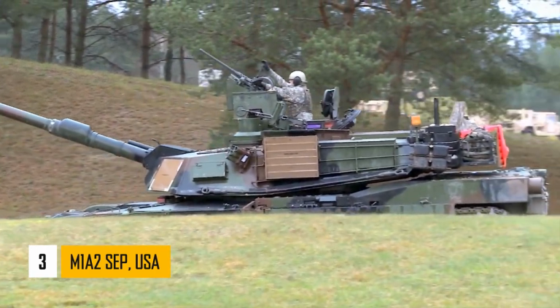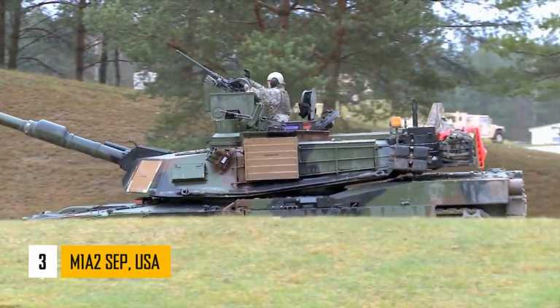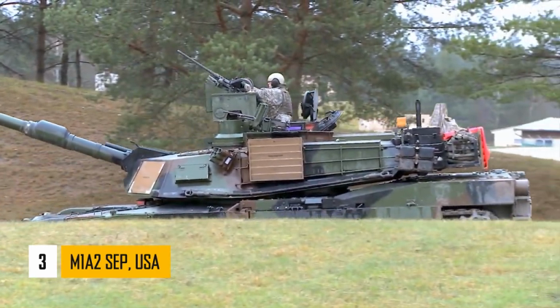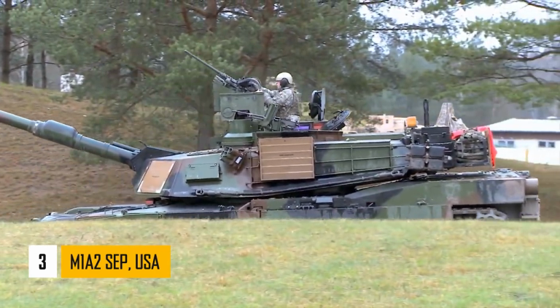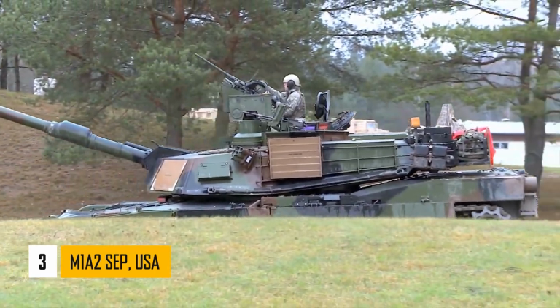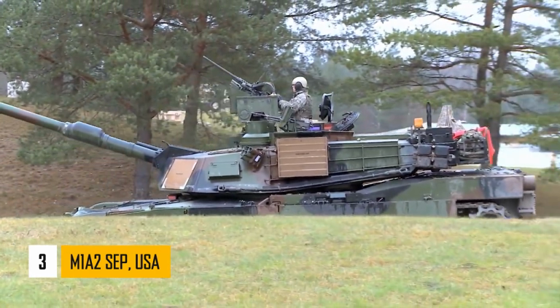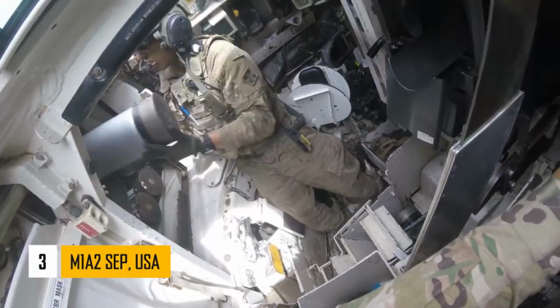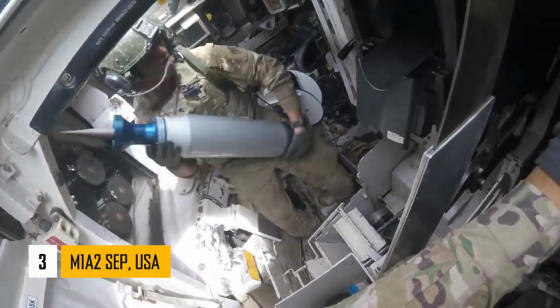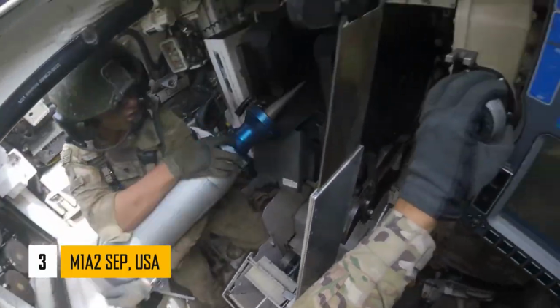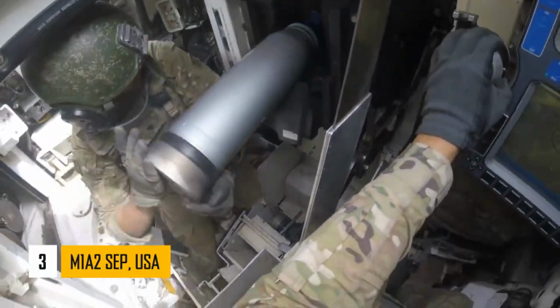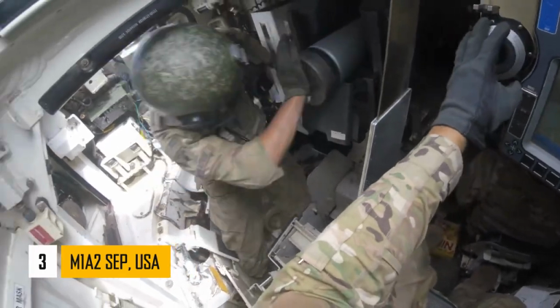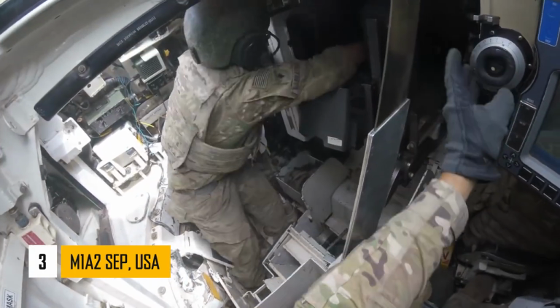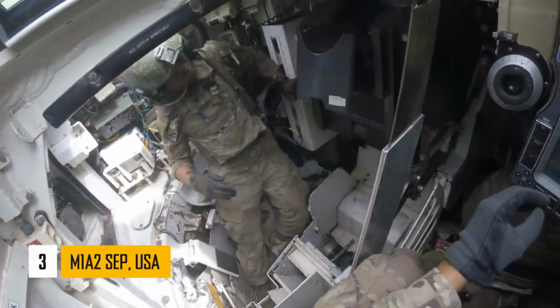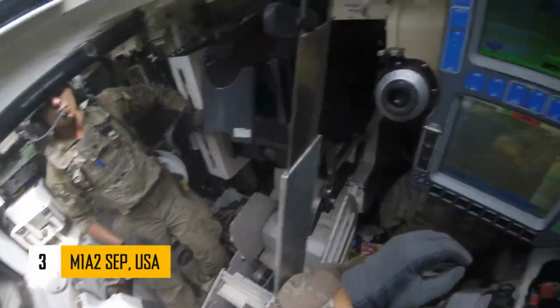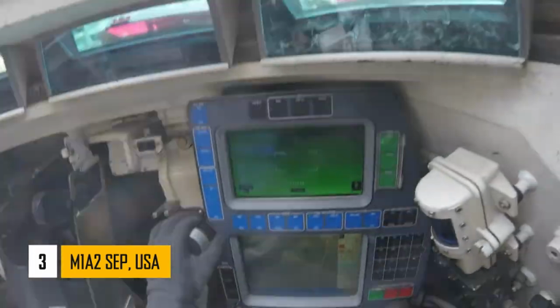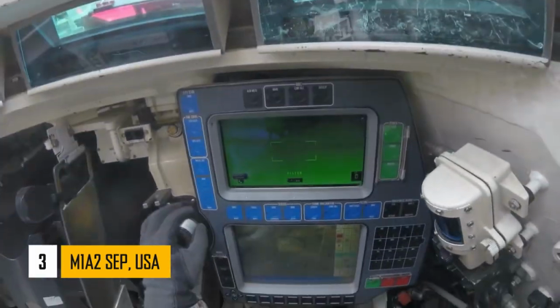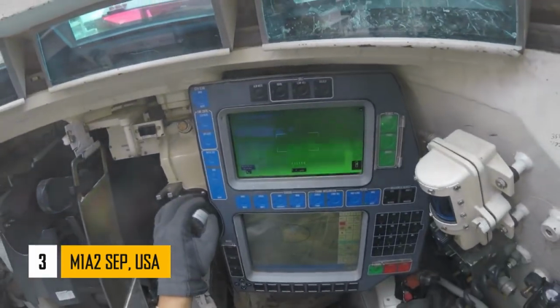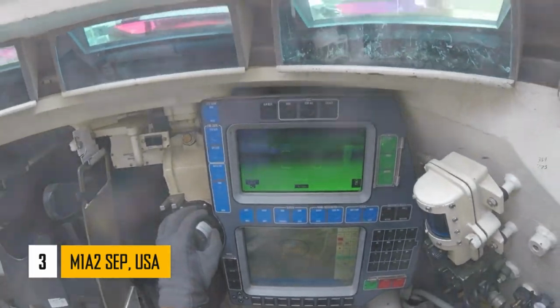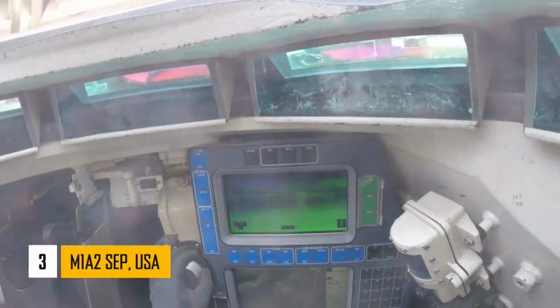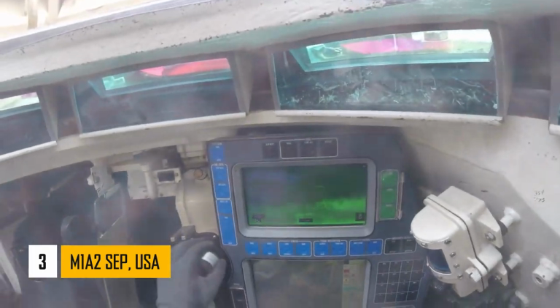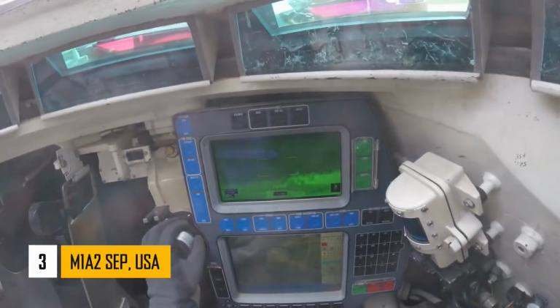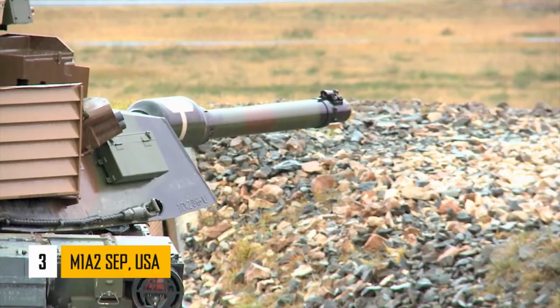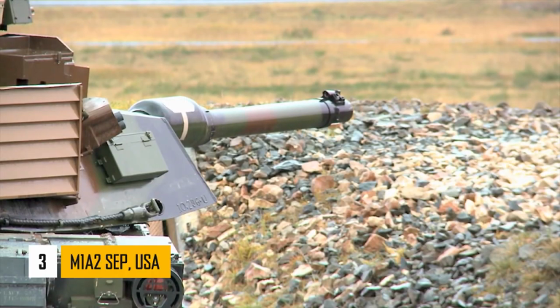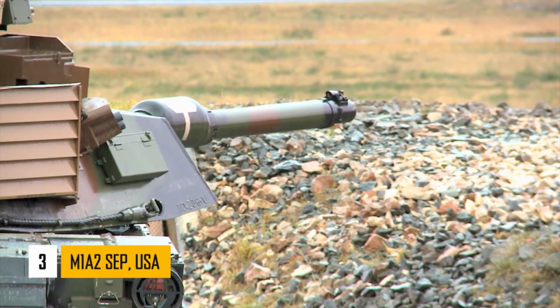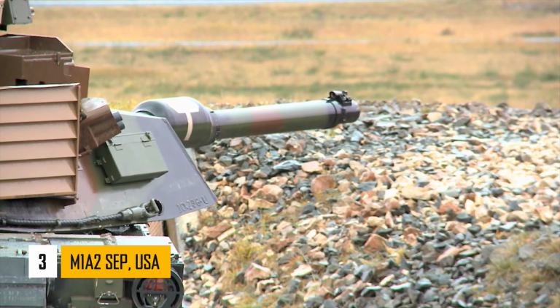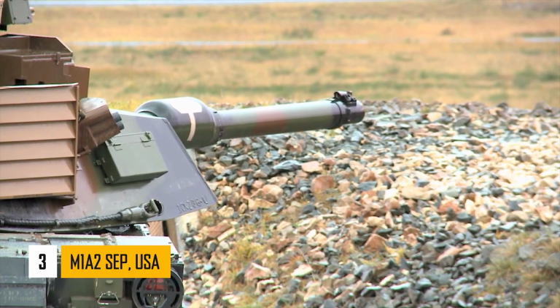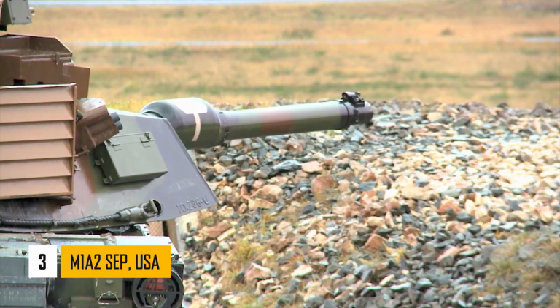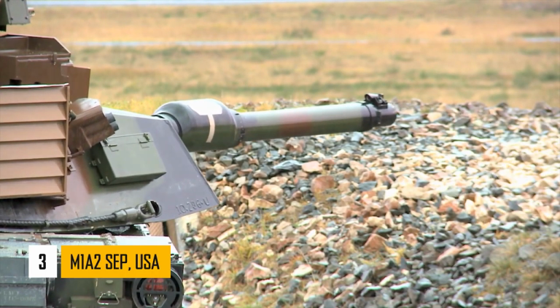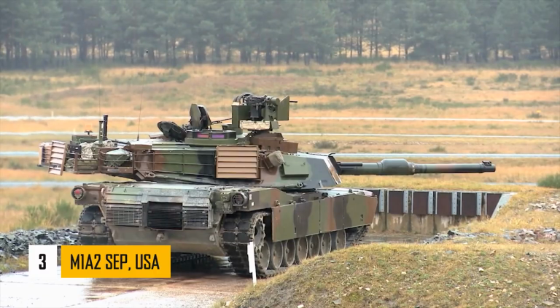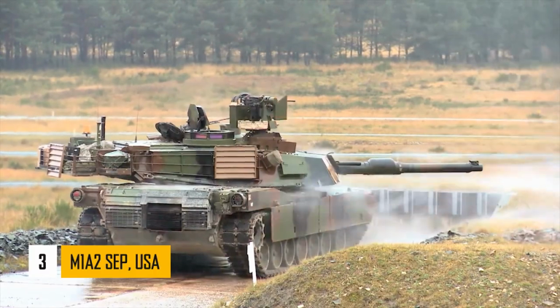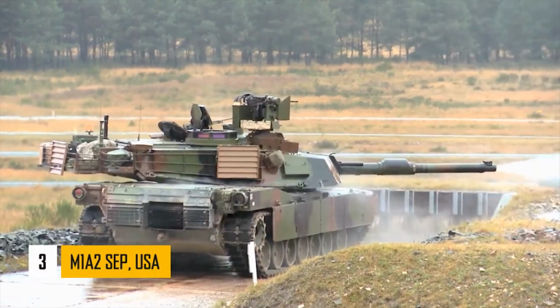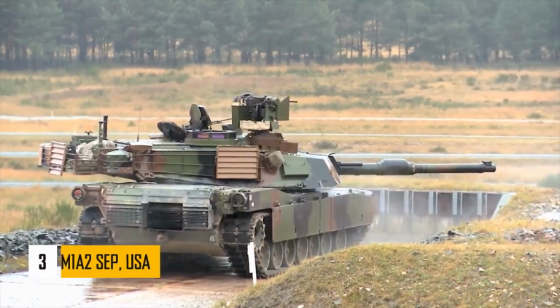Its firepower and accuracy are slightly inferior to that of the Leopard 2A7 or the South Korean K2 Black Panther due to a shorter 120mm L44 smoothbore gun. Yet it still packs a formidable punch.